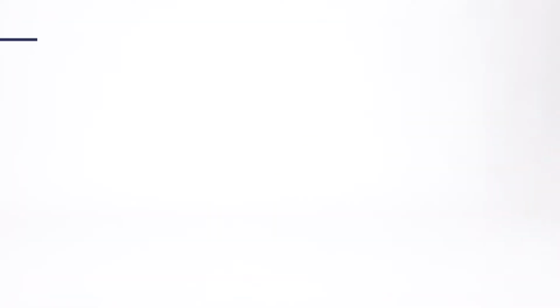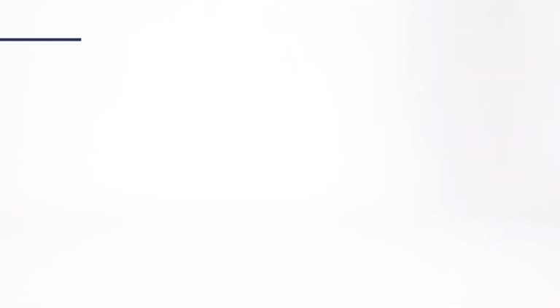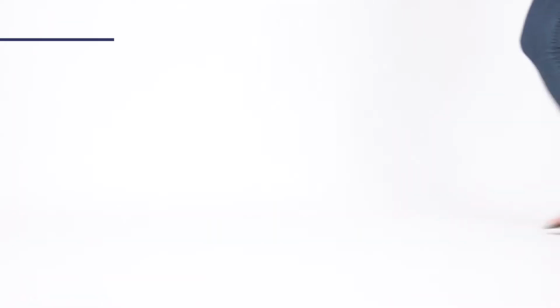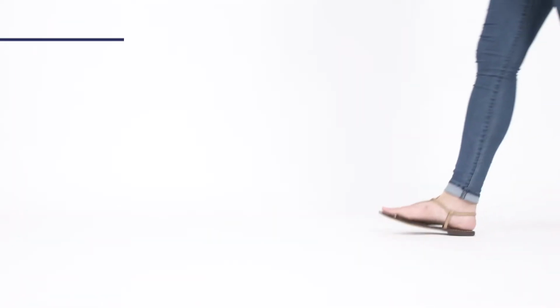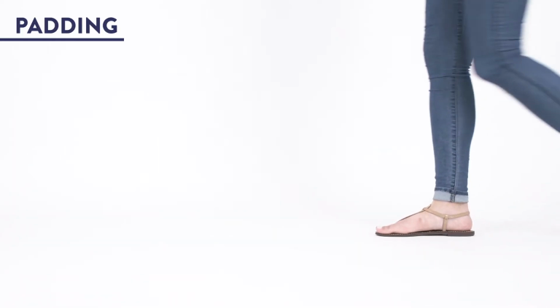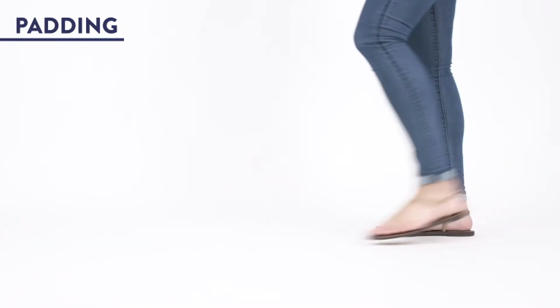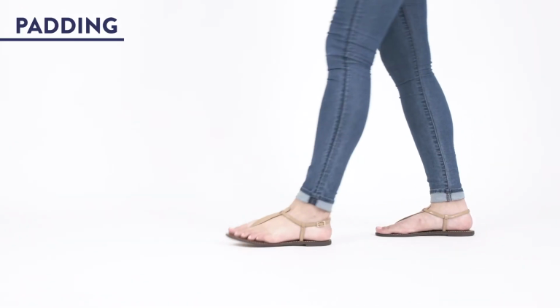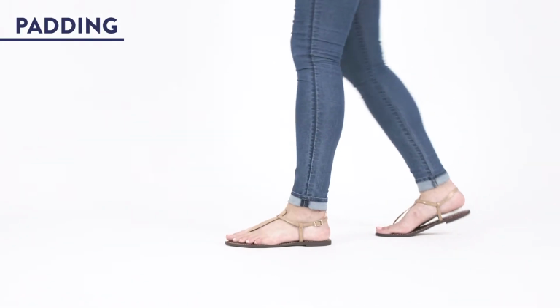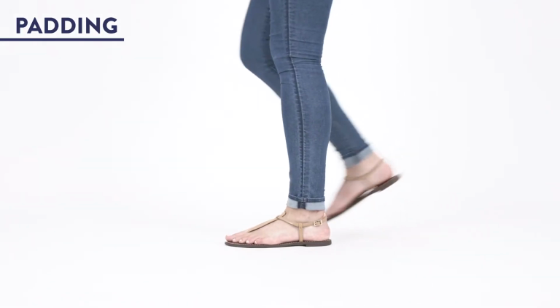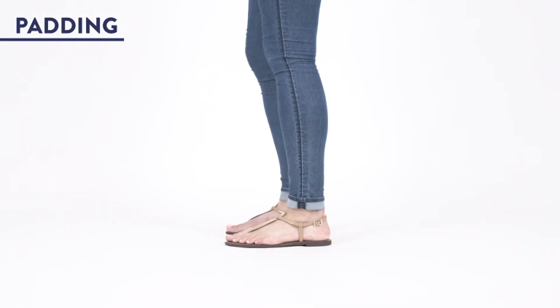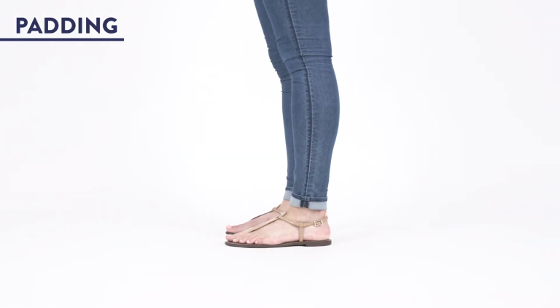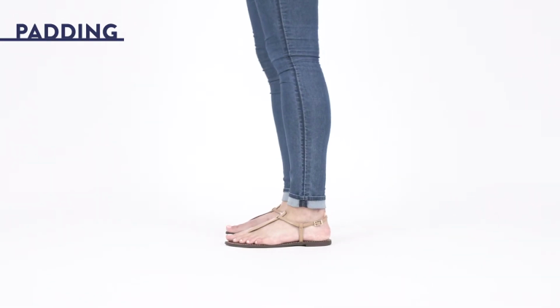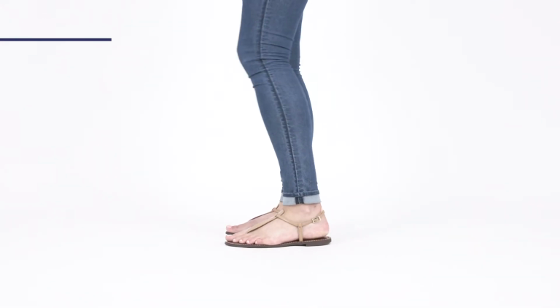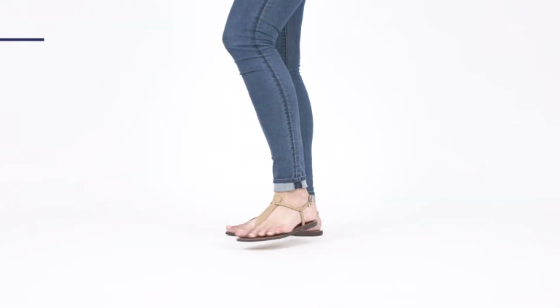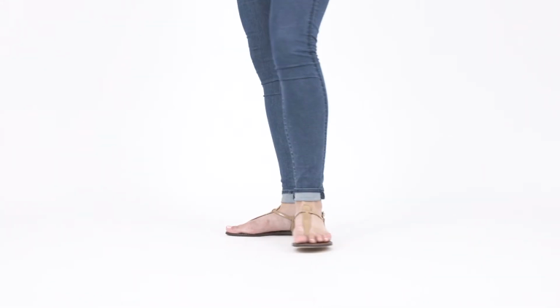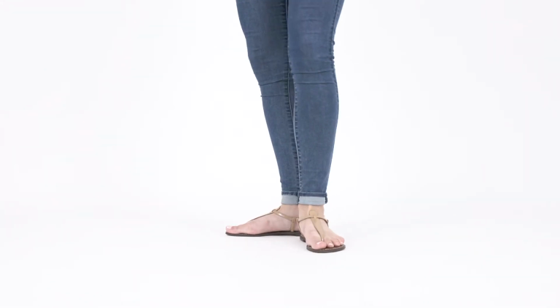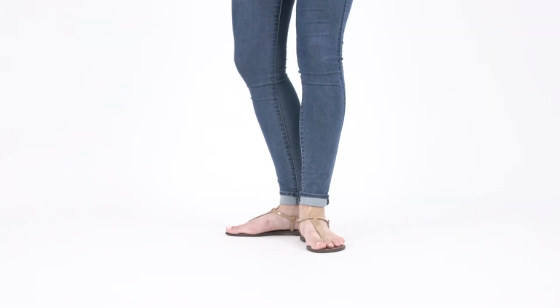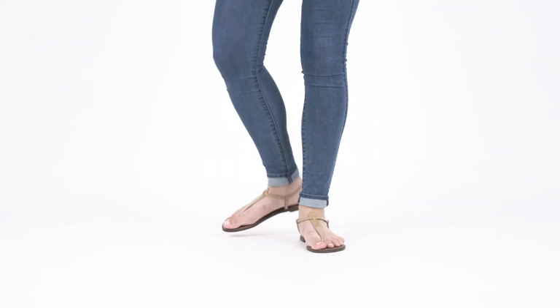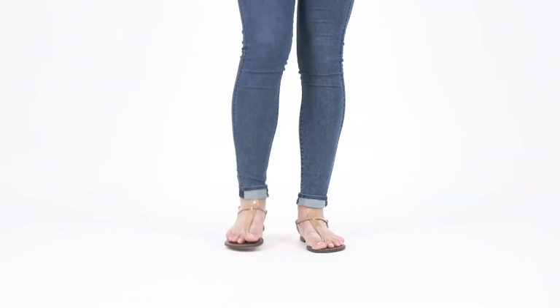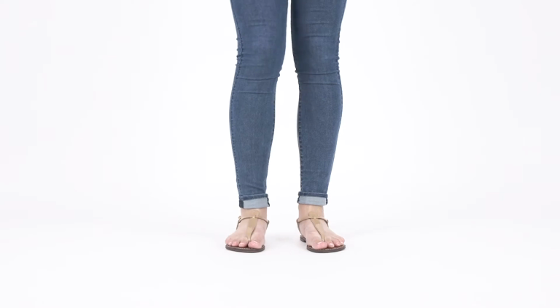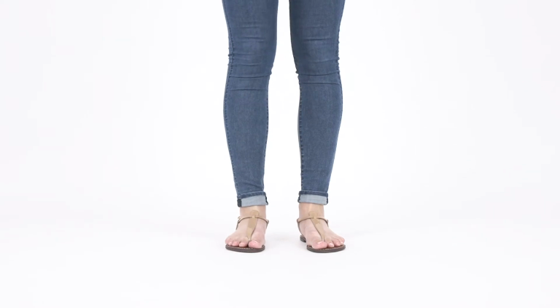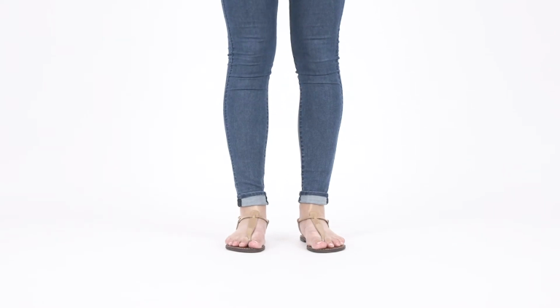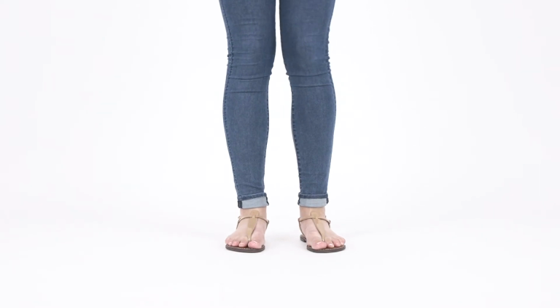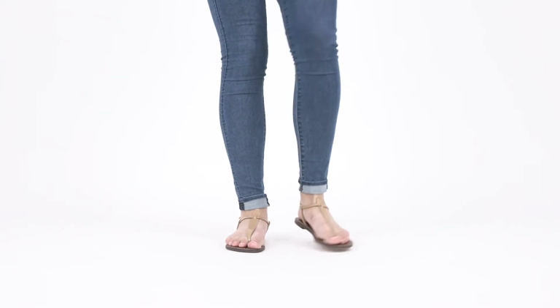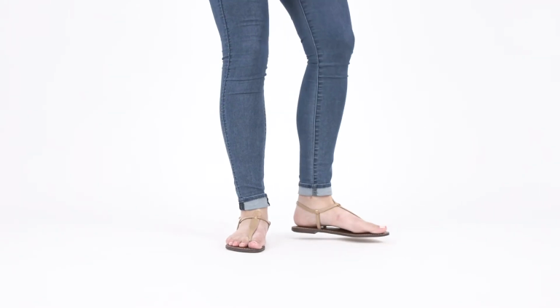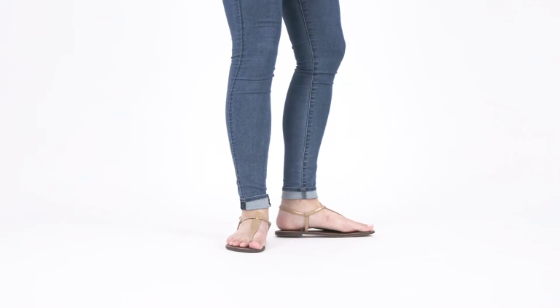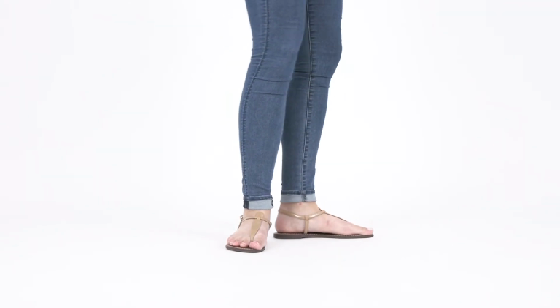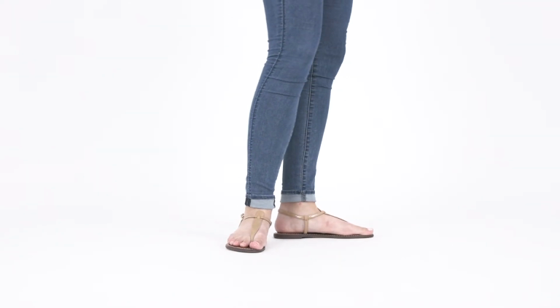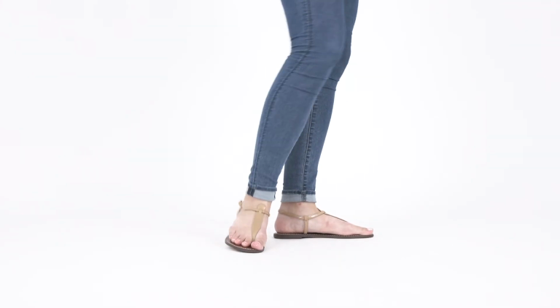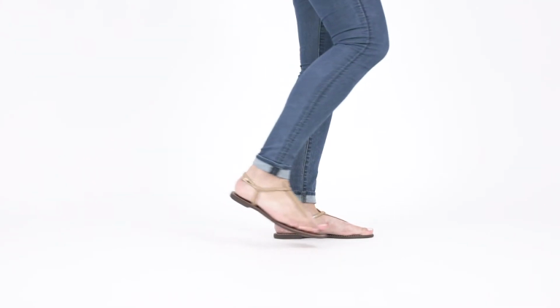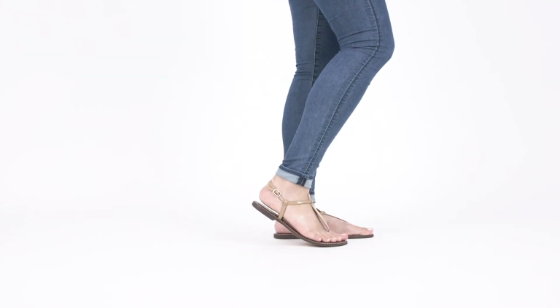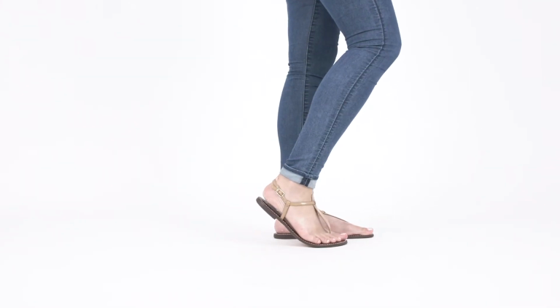3. They're padded. These flat sandals get a comfort boost with signature Sam Edelman padding and the sock liner to get you through all-day adventures comfortably.